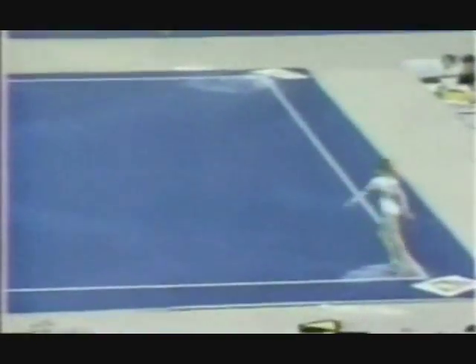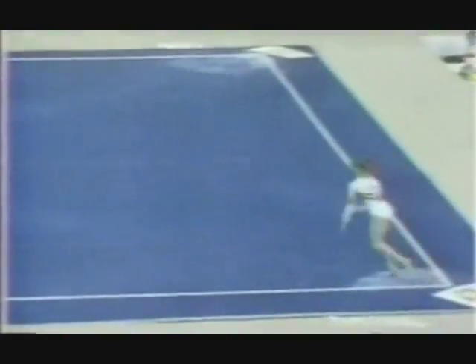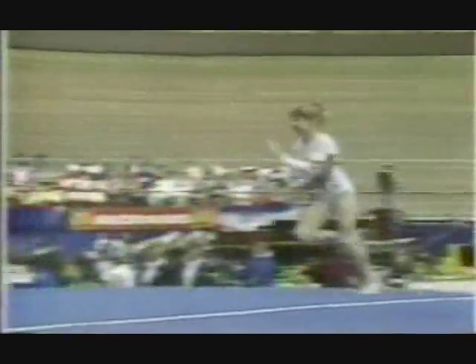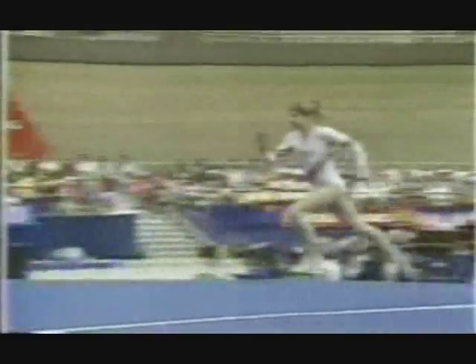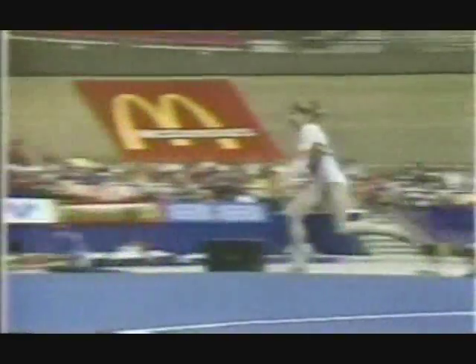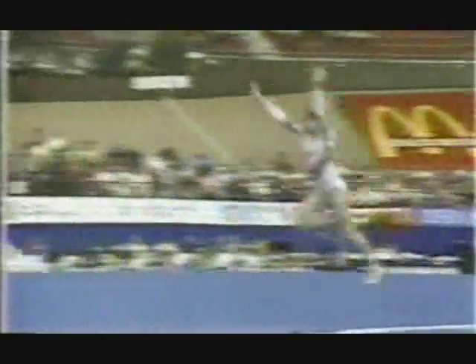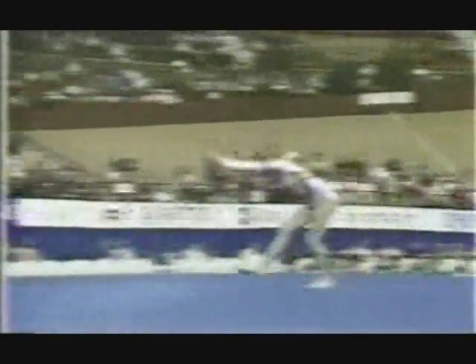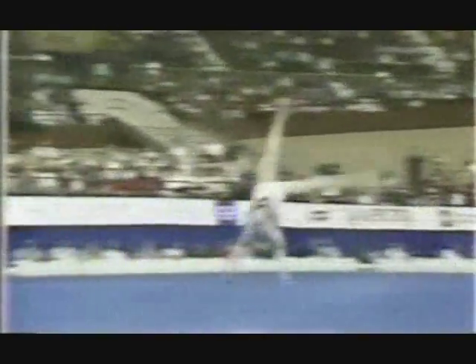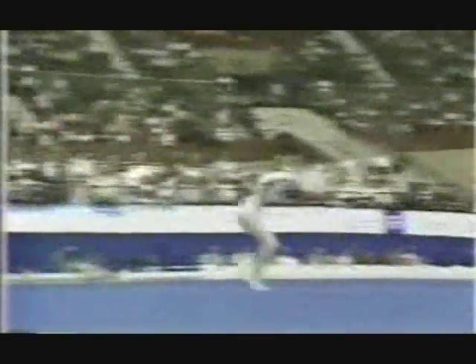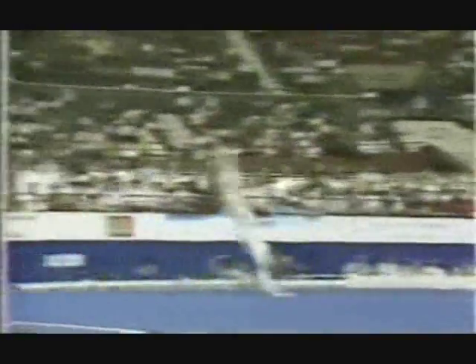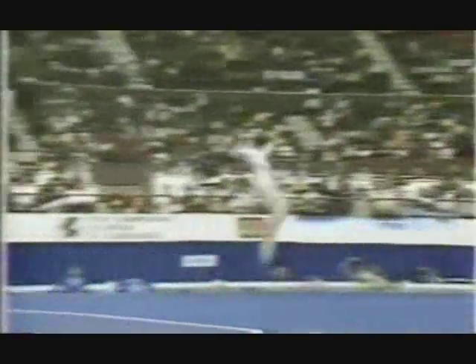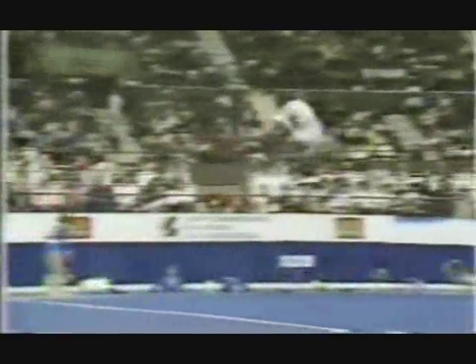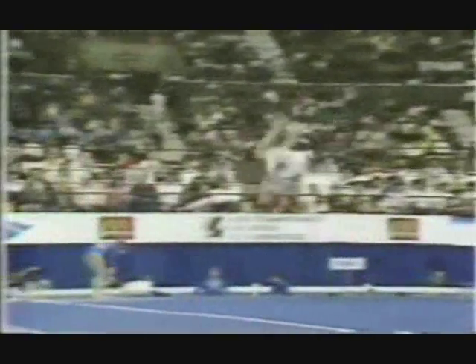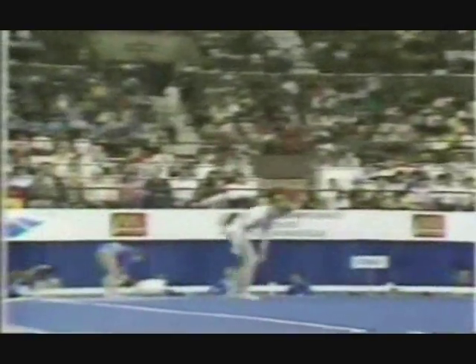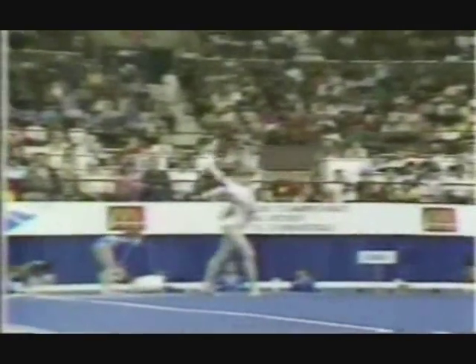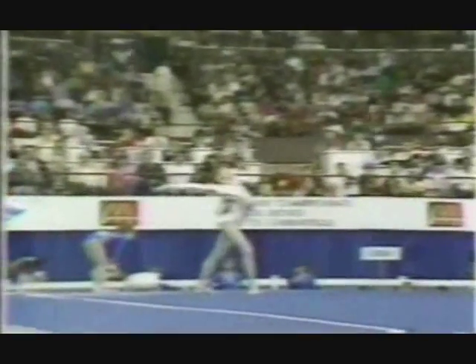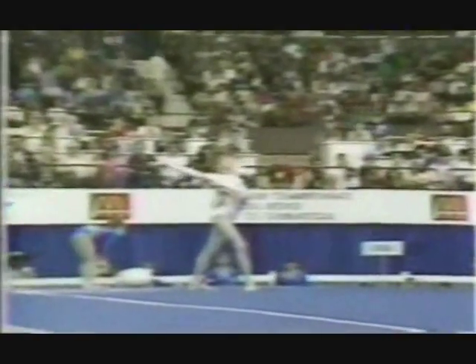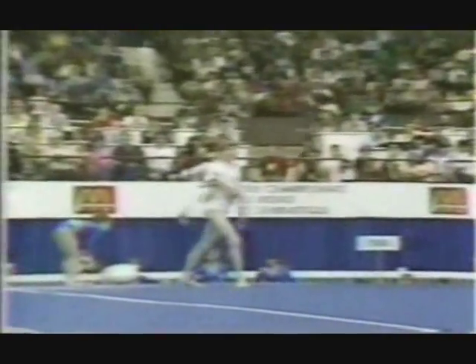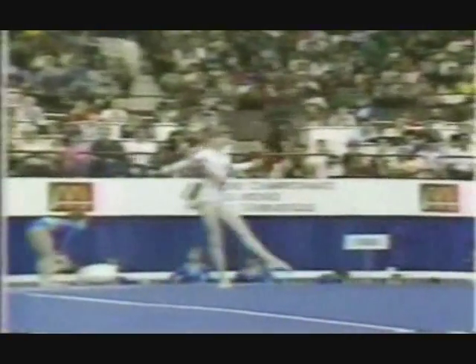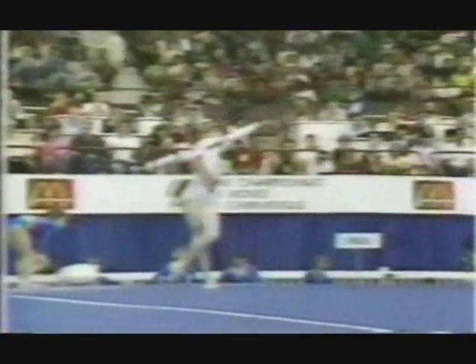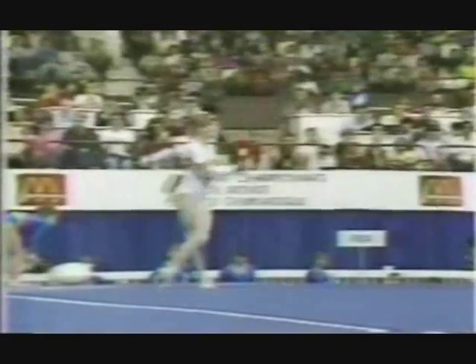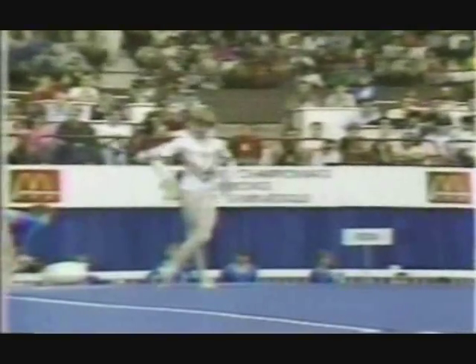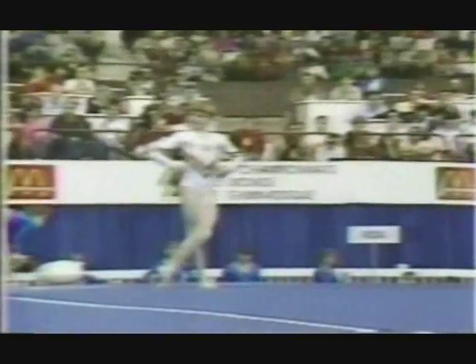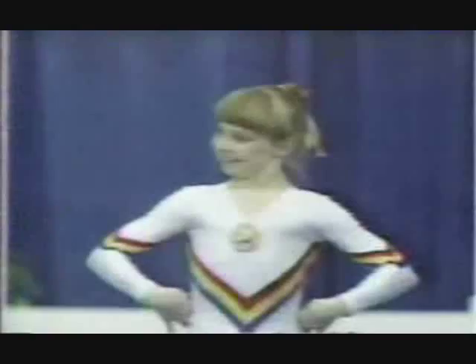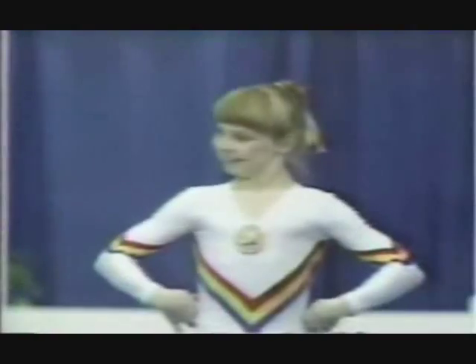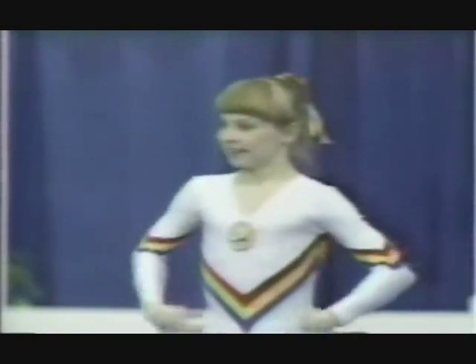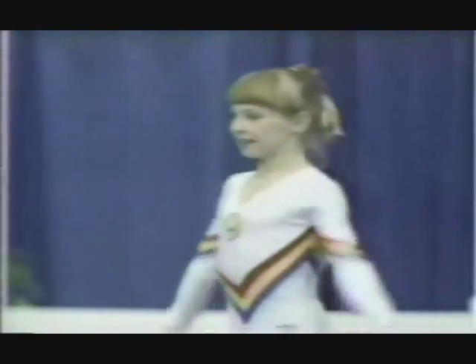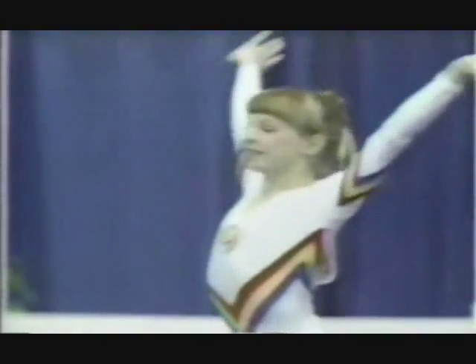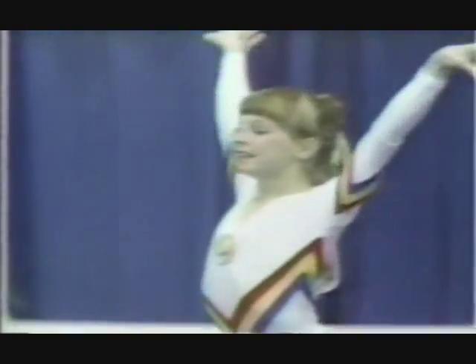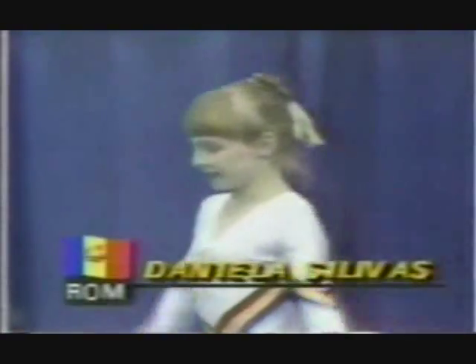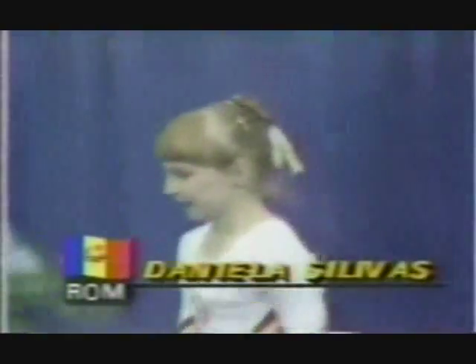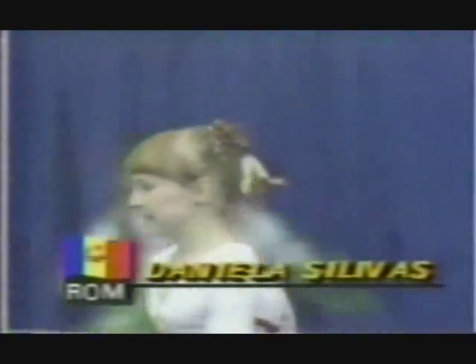She's going for it. Here she goes on the final tumbling pass. Round off, backhand swing, and a double back. Beautiful height and a great landing. Superb routine. Daniela Silimas.